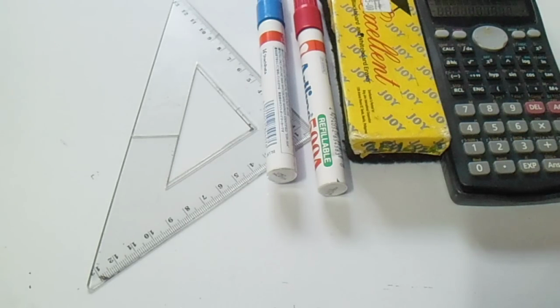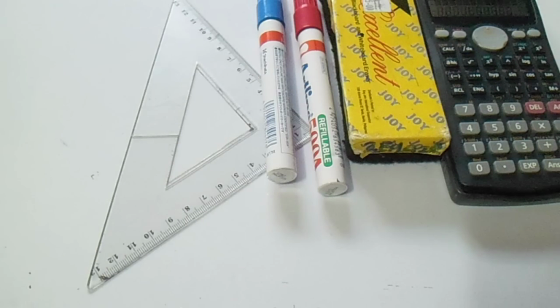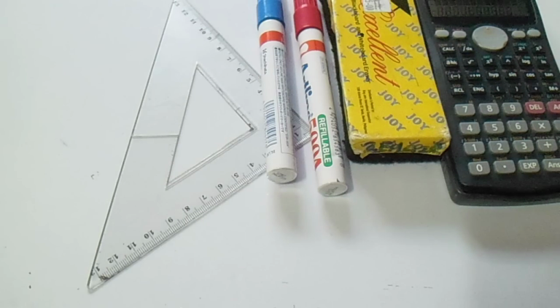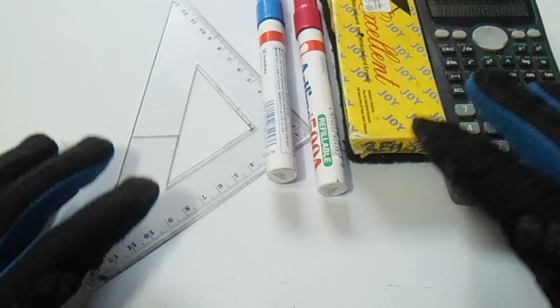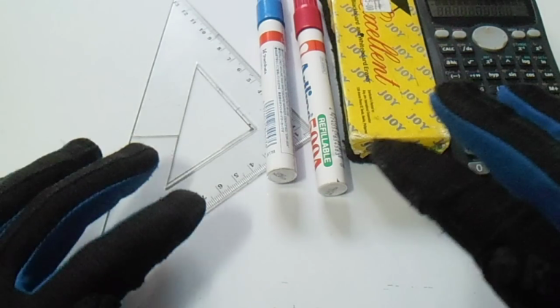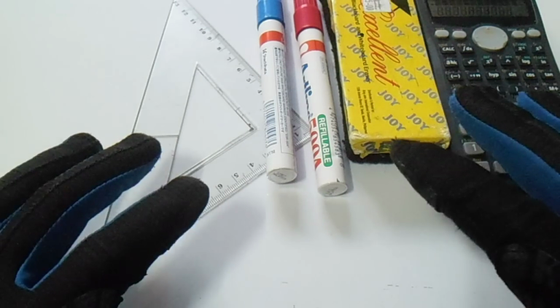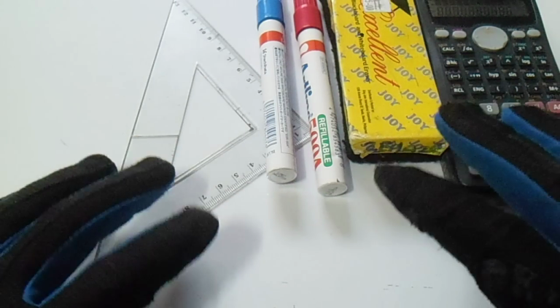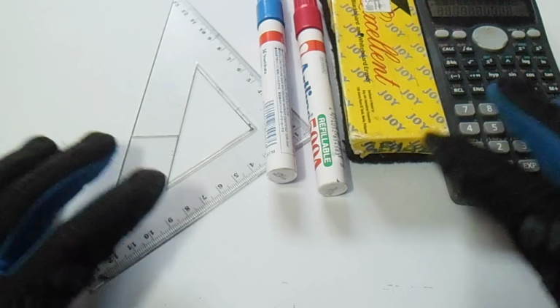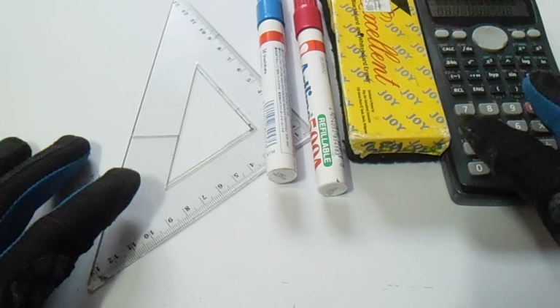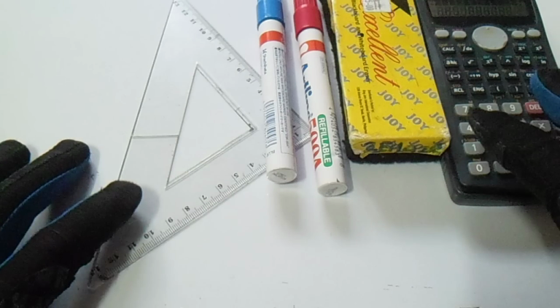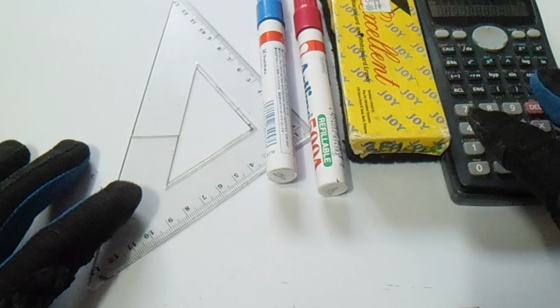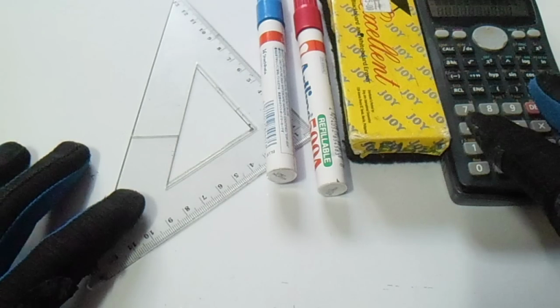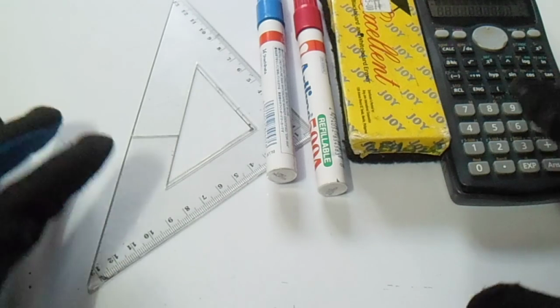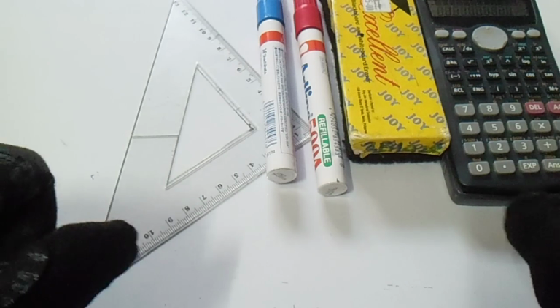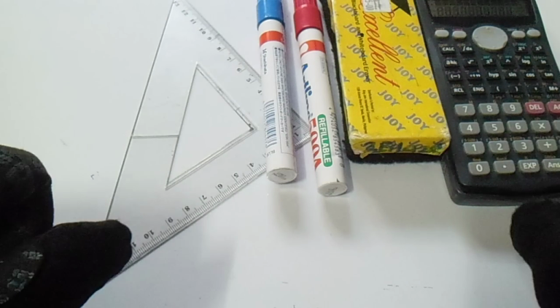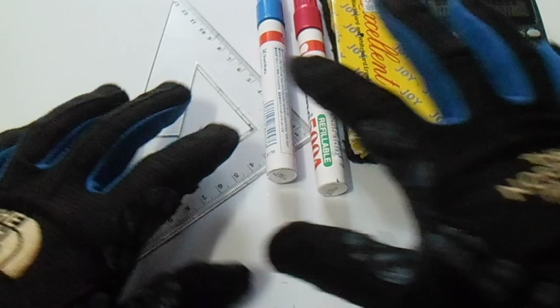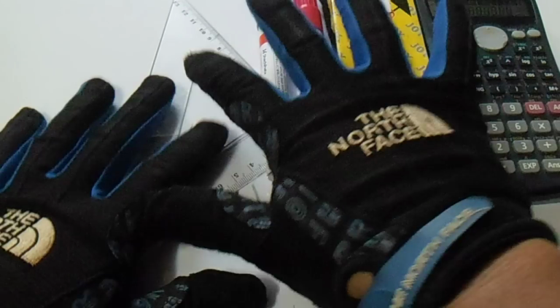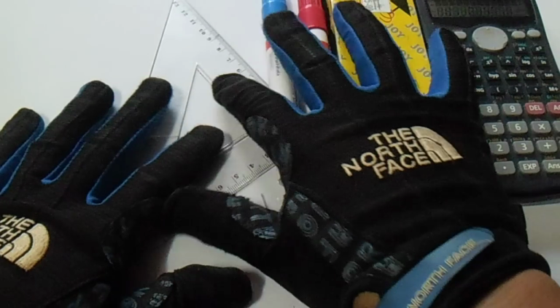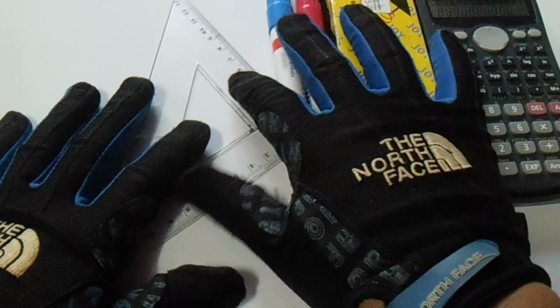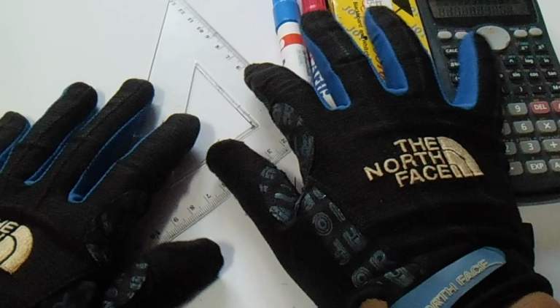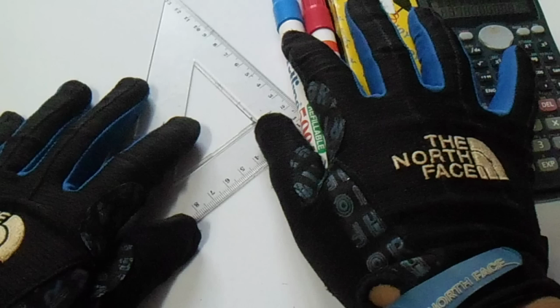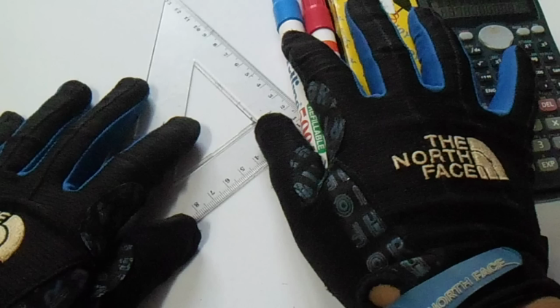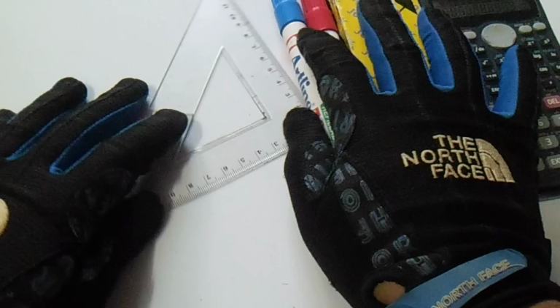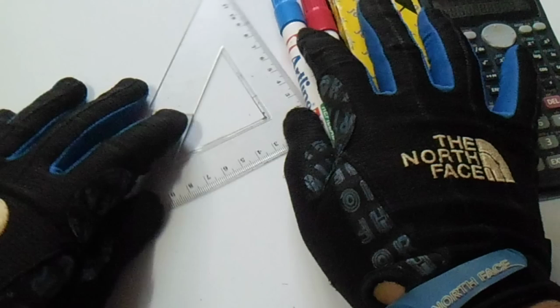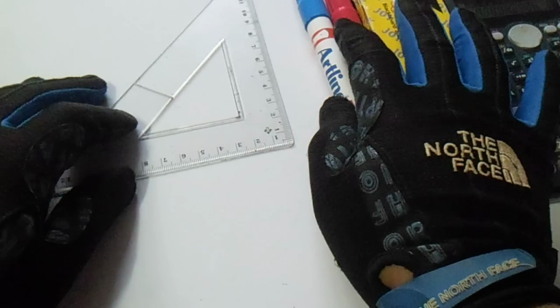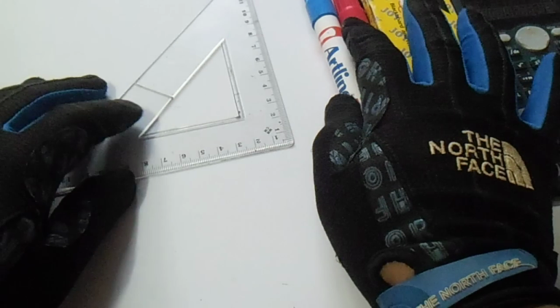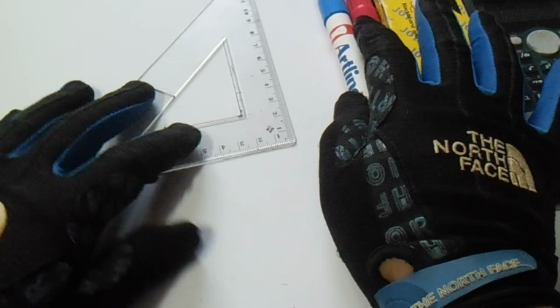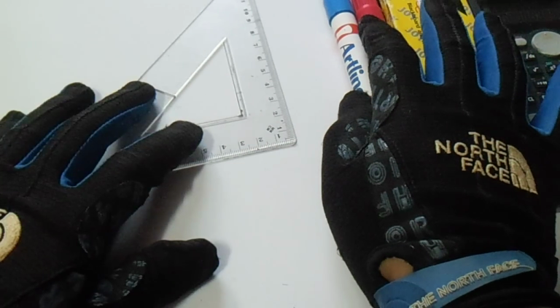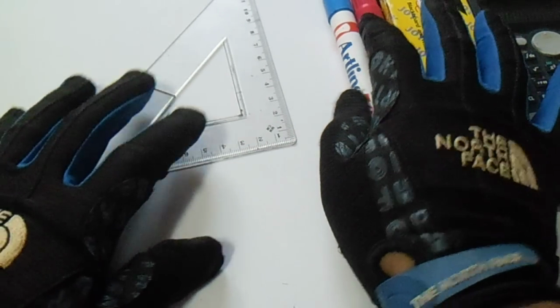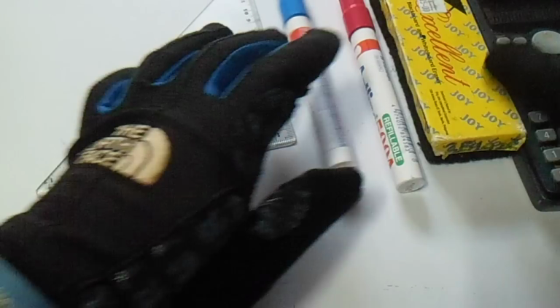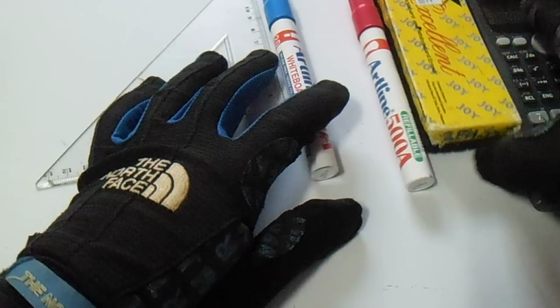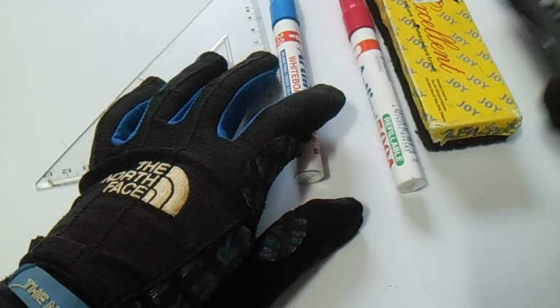Hello guys, welcome to Piping Welding and DT channel. In this video I will draw a triangle with elevation.